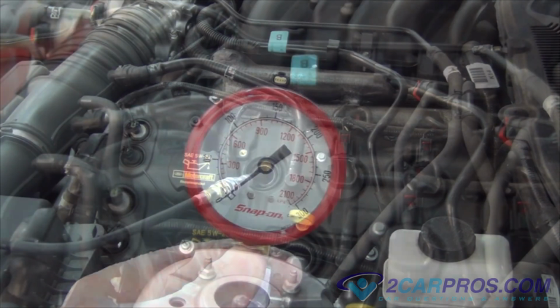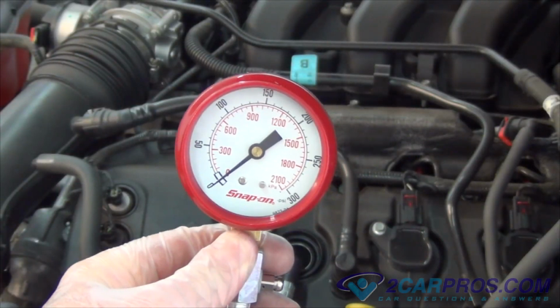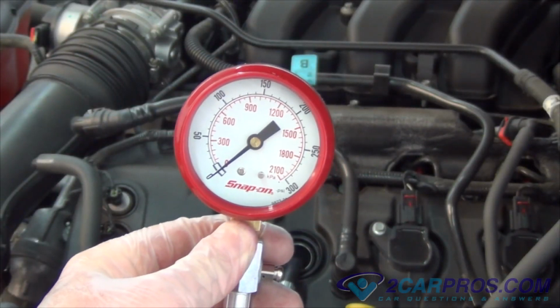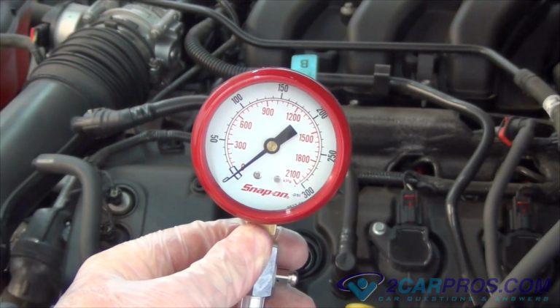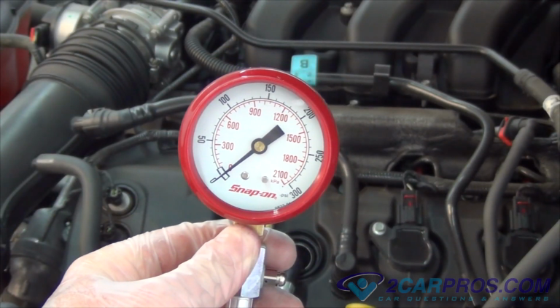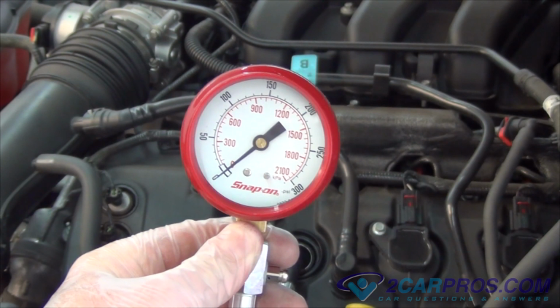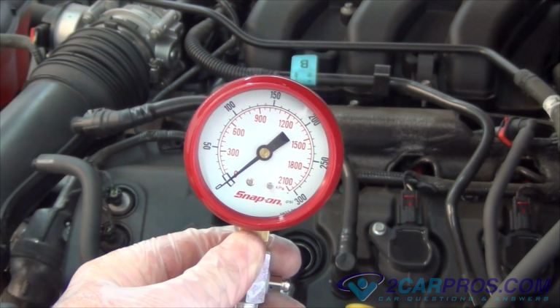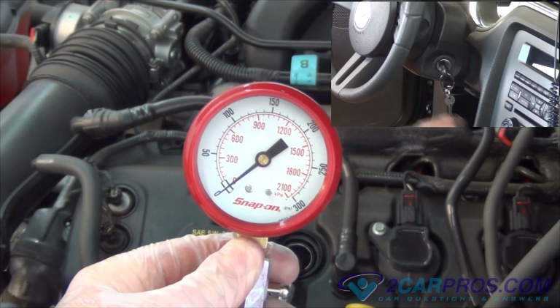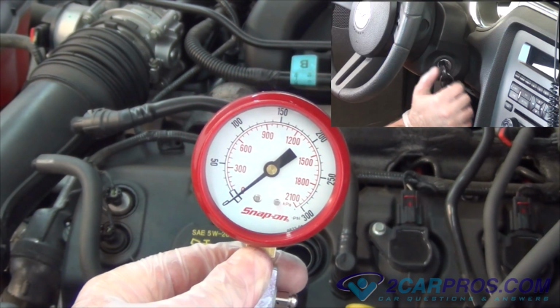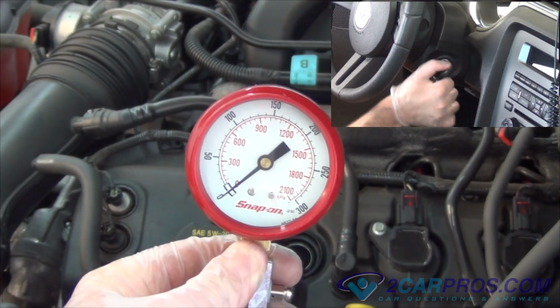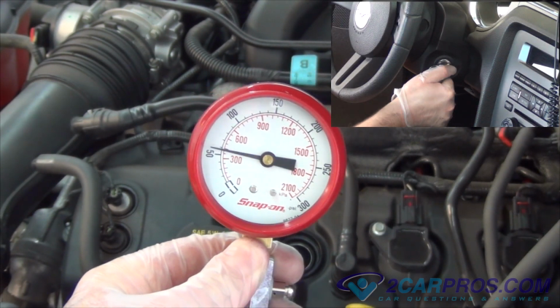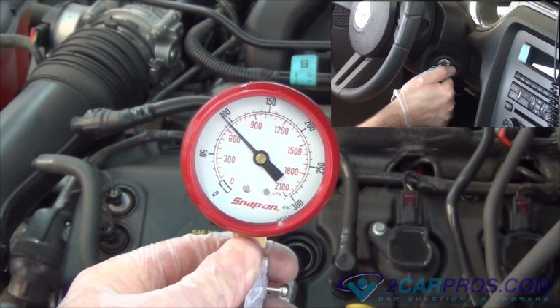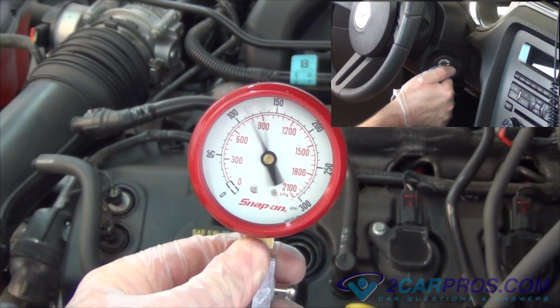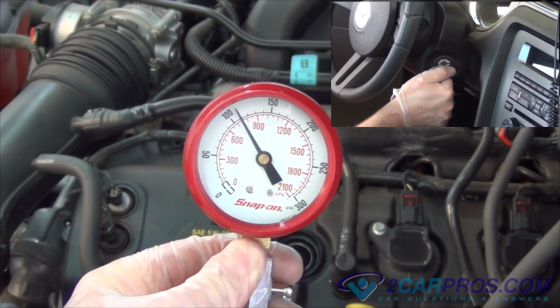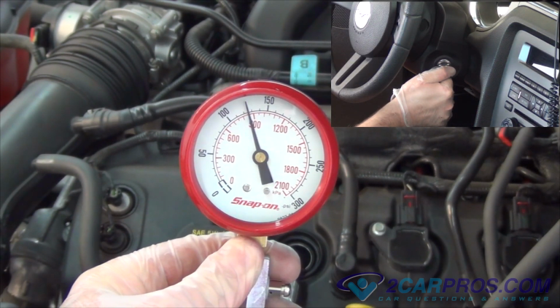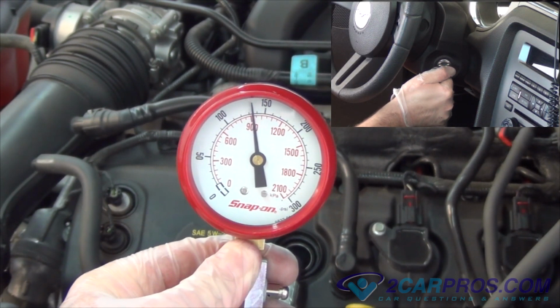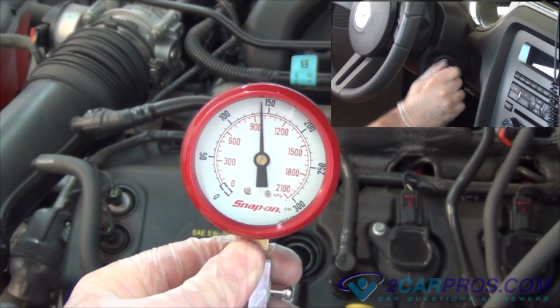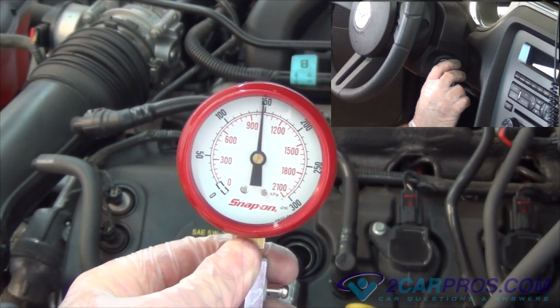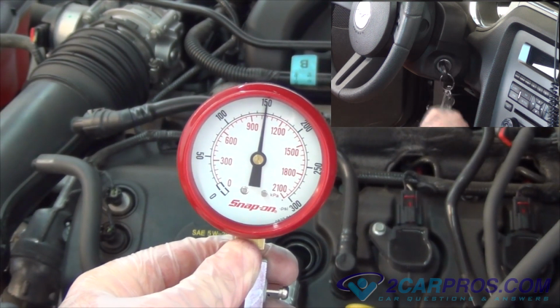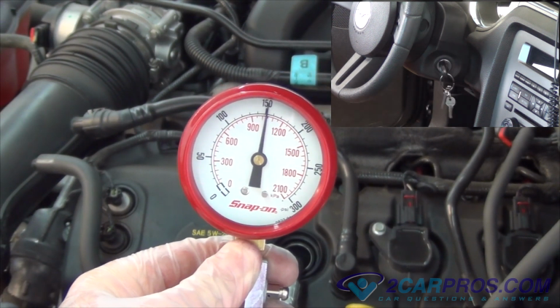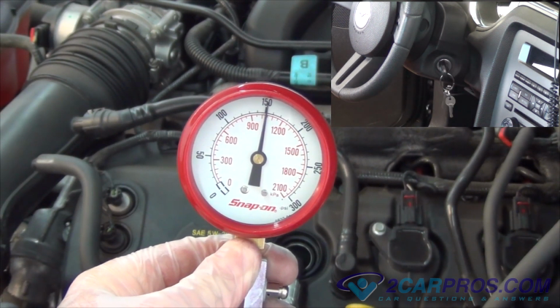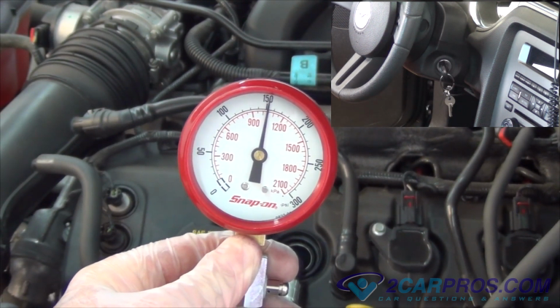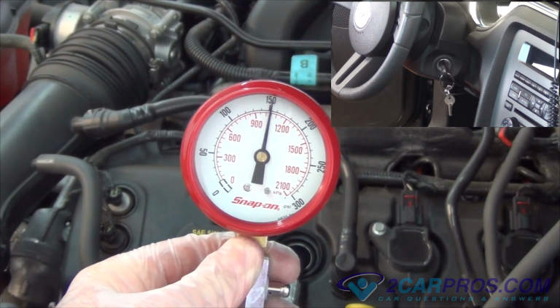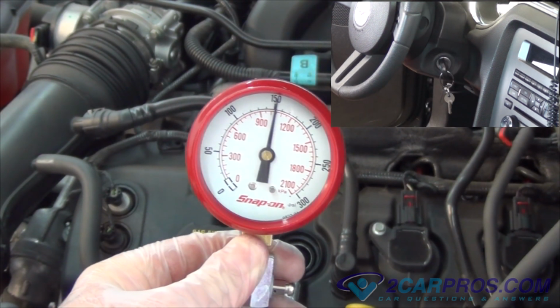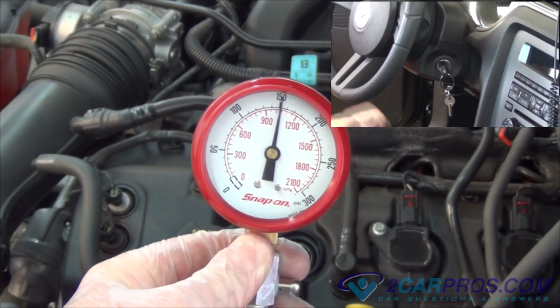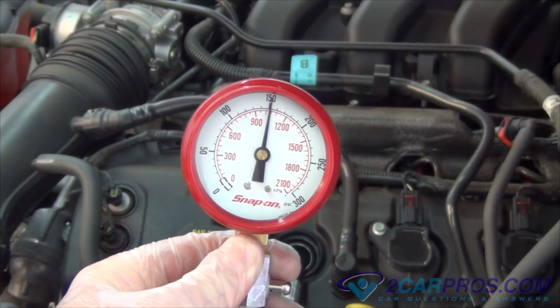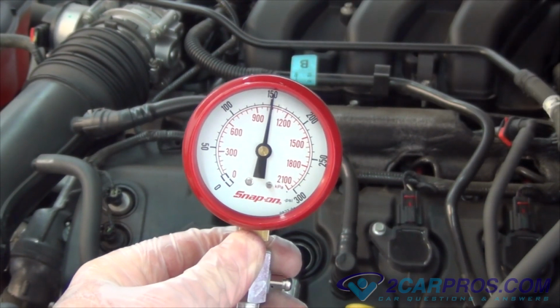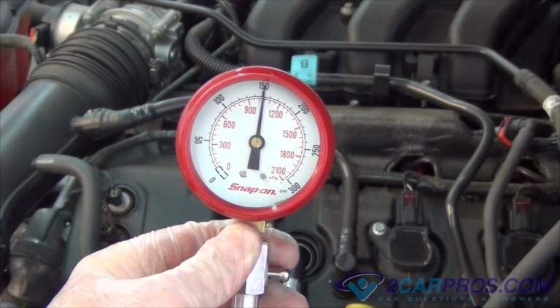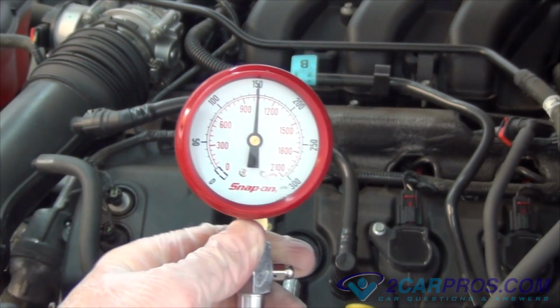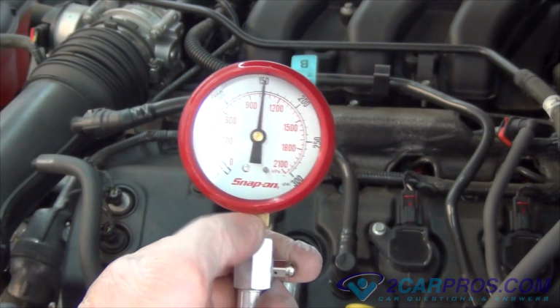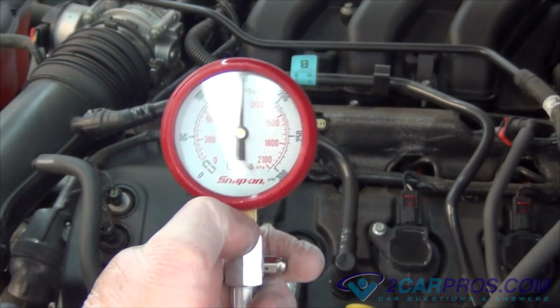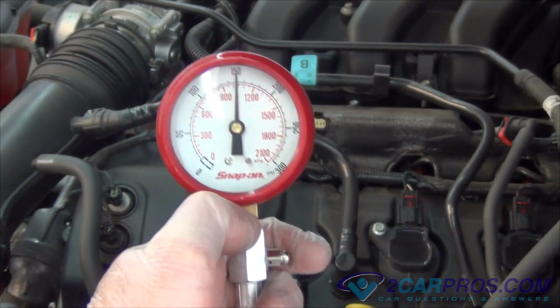While supporting the gauge, have a helper crank over the engine for about 5 seconds. The gauge will start to climb on the first rotation and continue until max pressure is achieved, at which time the reading is noted.